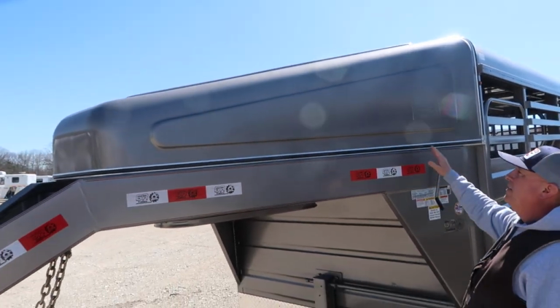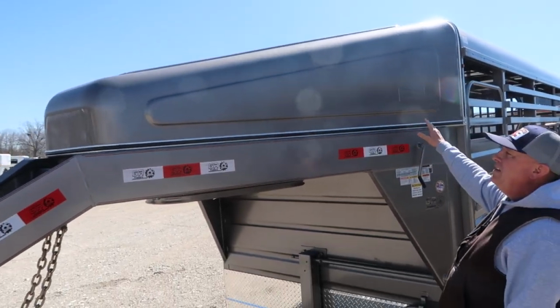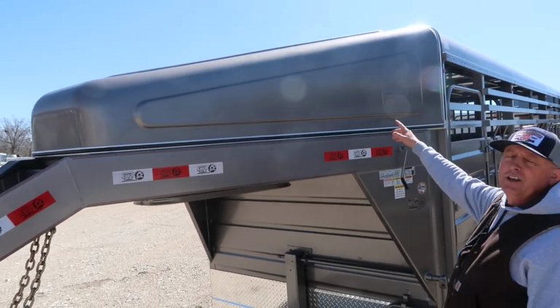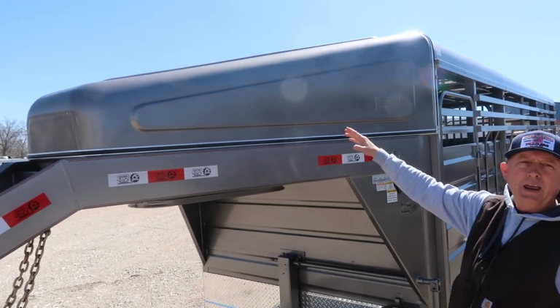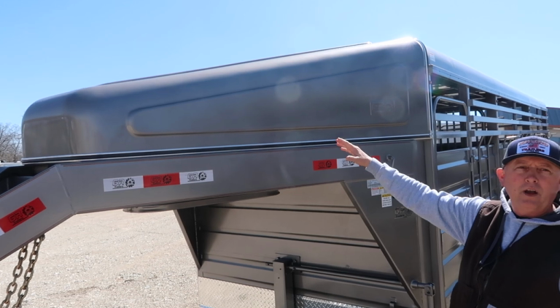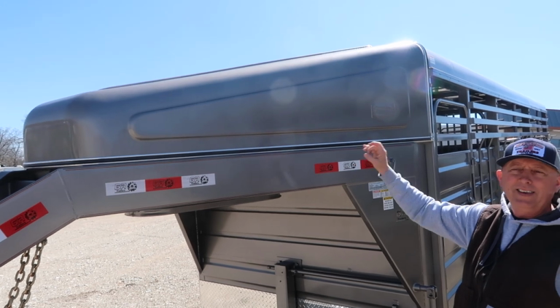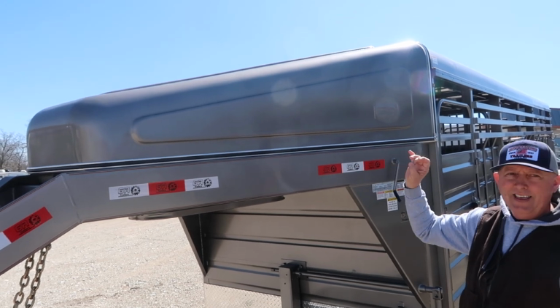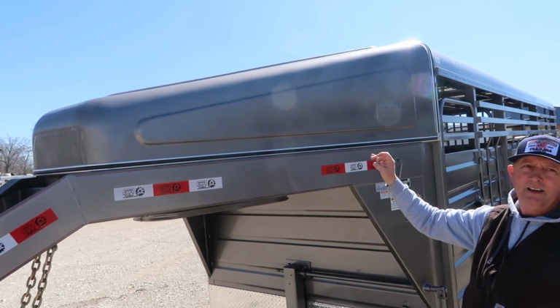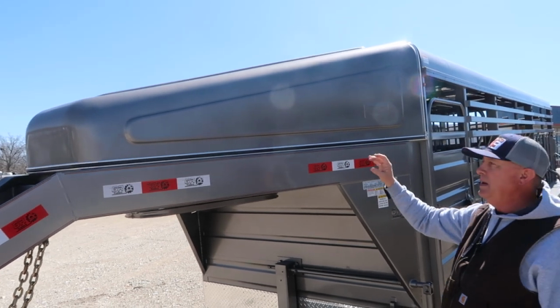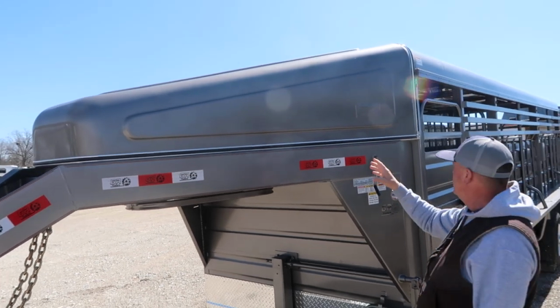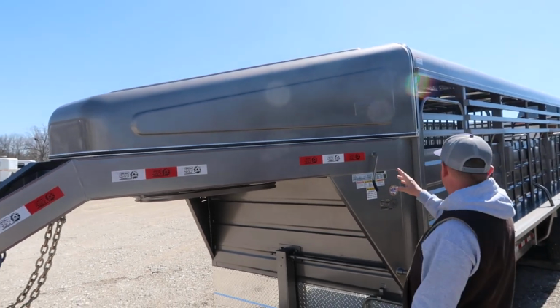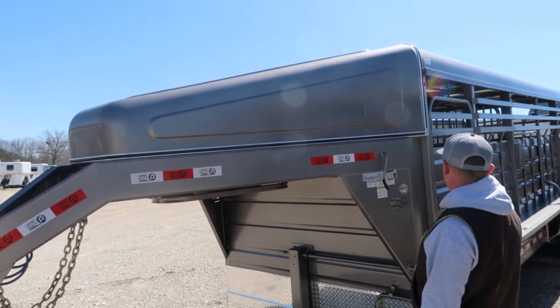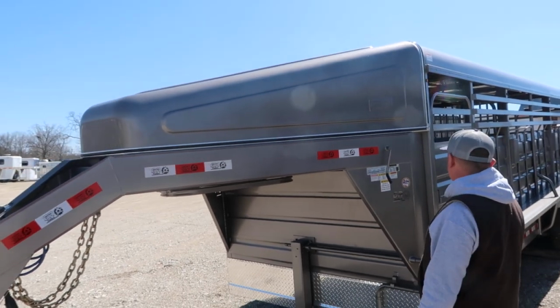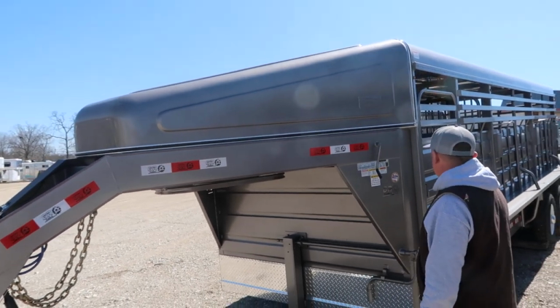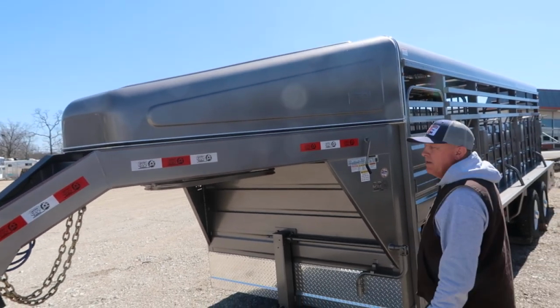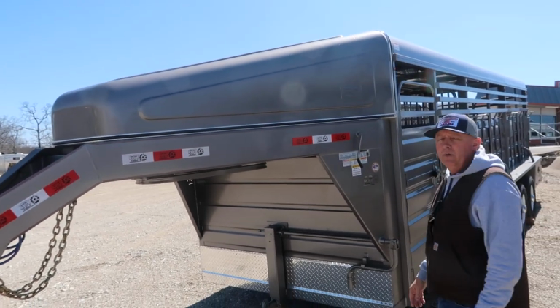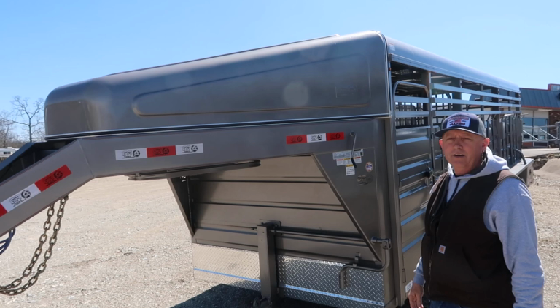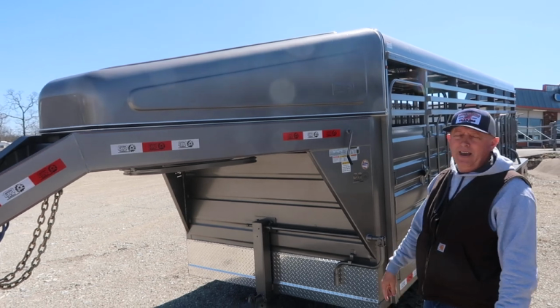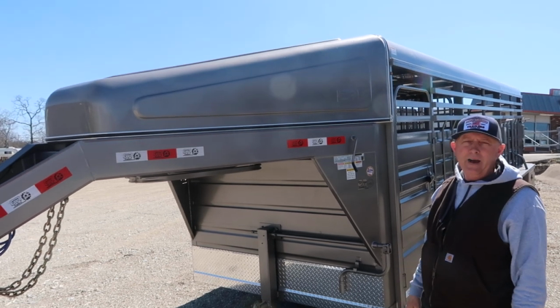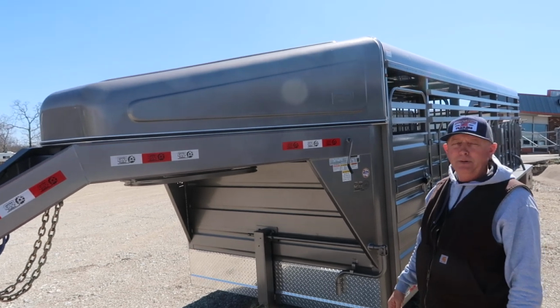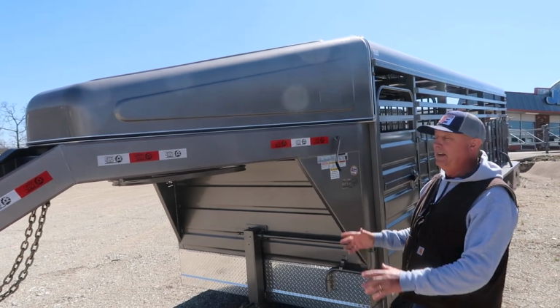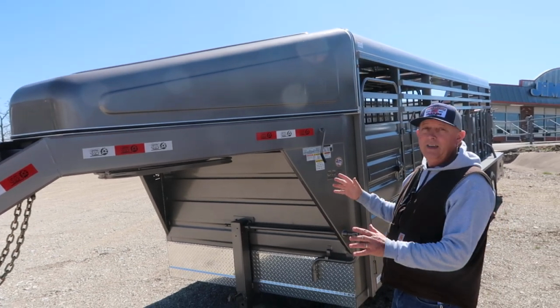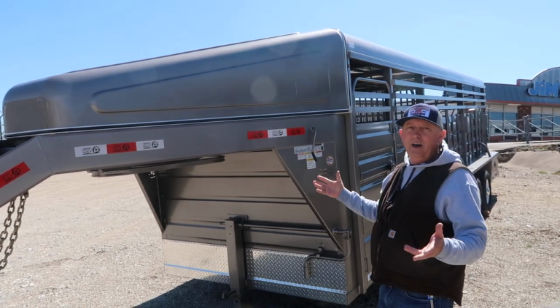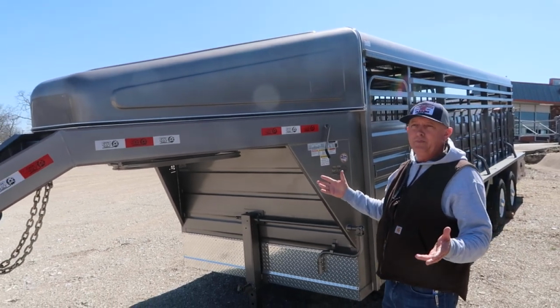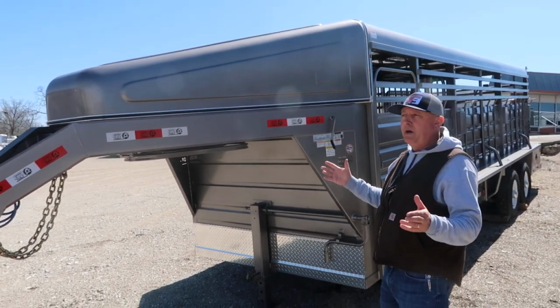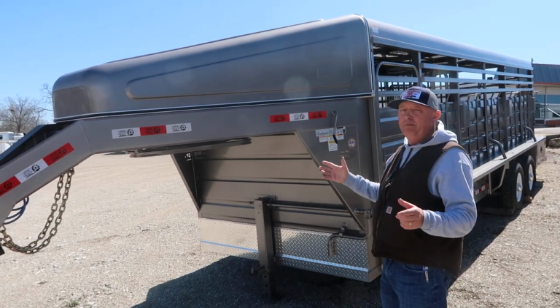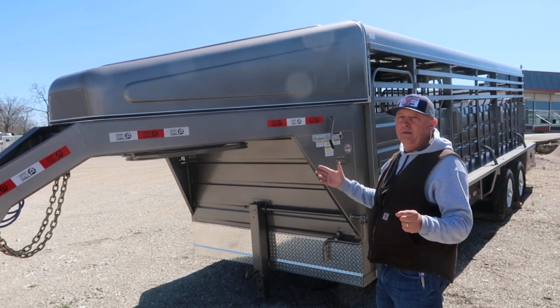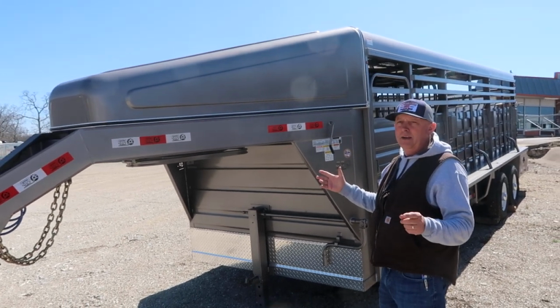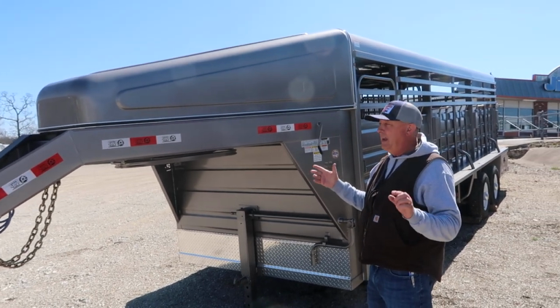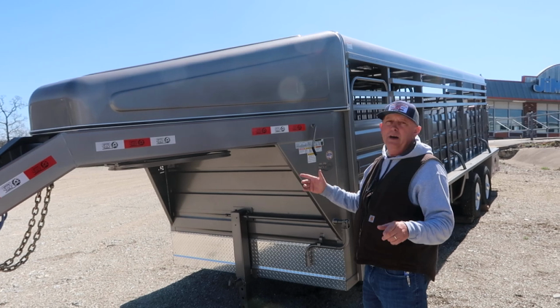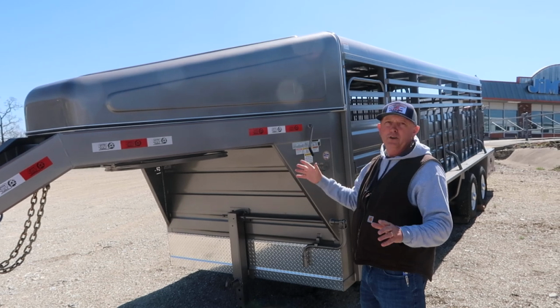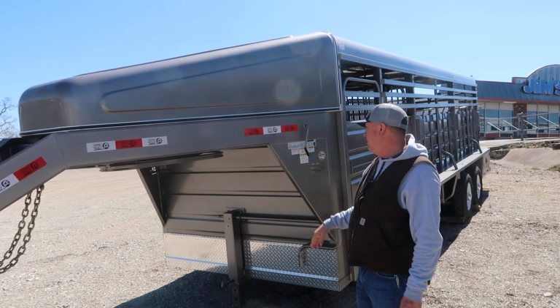The fit and finish, the paint on this trailer, is excellent. It's really, really got good paint. Is it going to rust in 20 years? Yeah, it might. But today, it's probably better than any of them as far as paint goes.